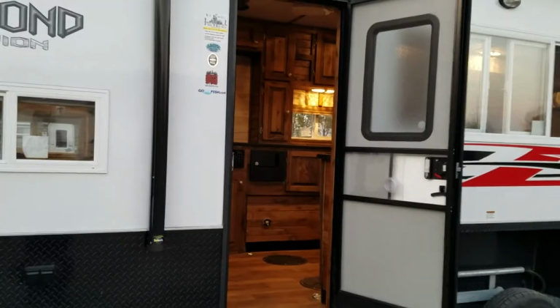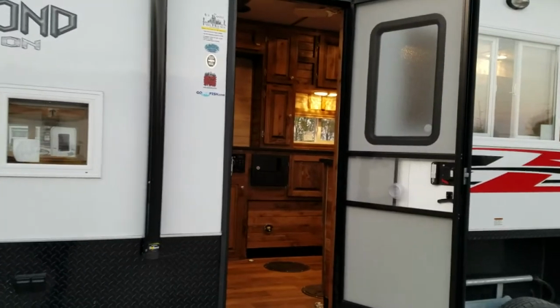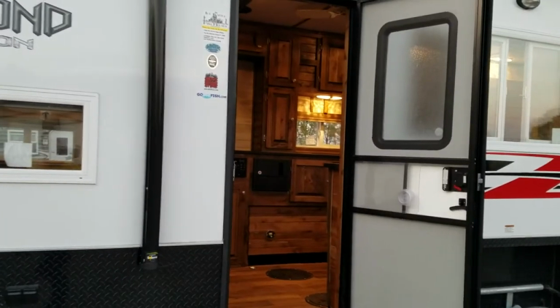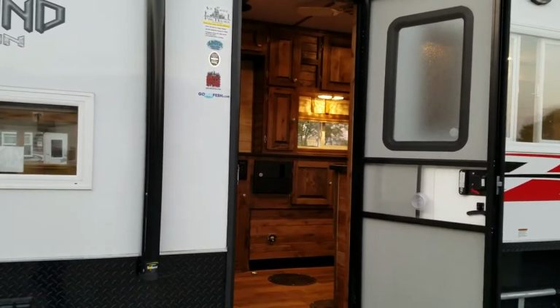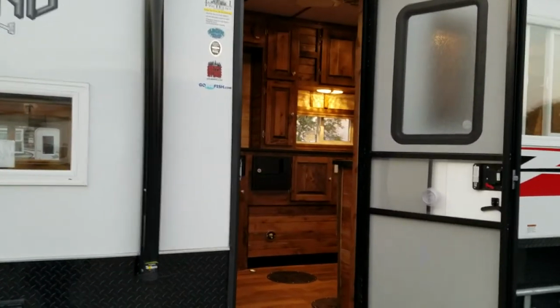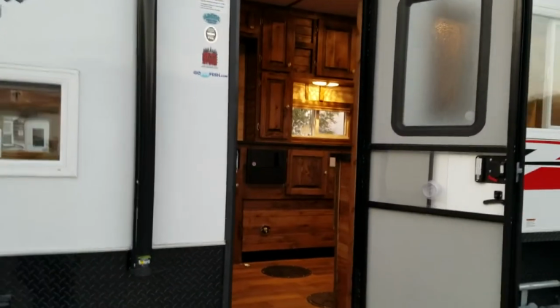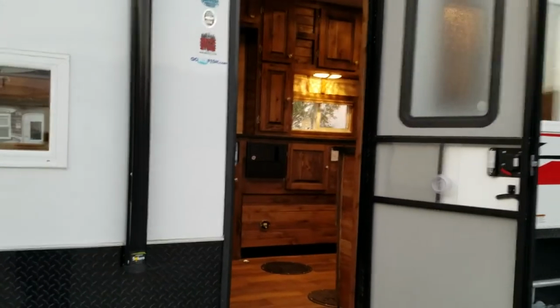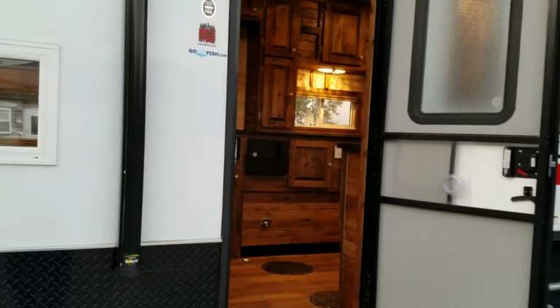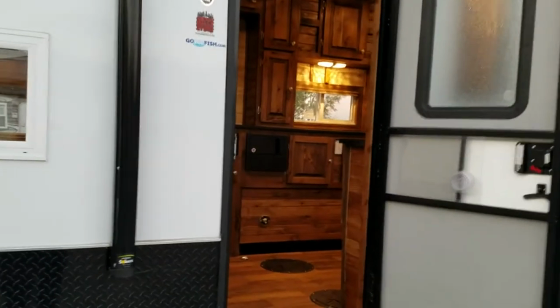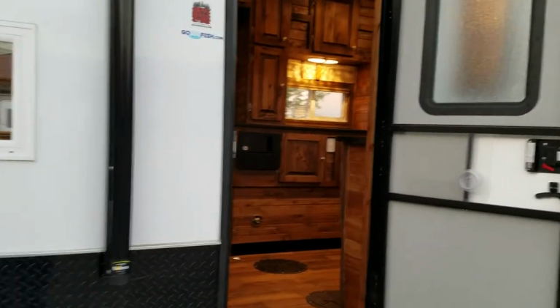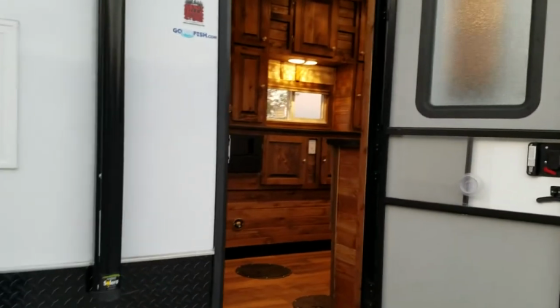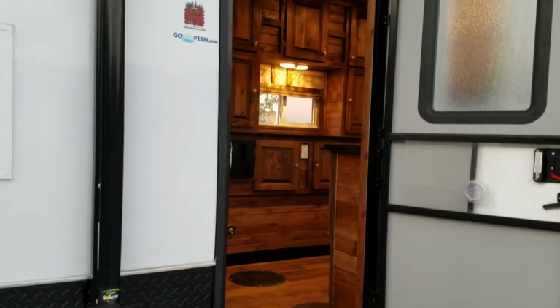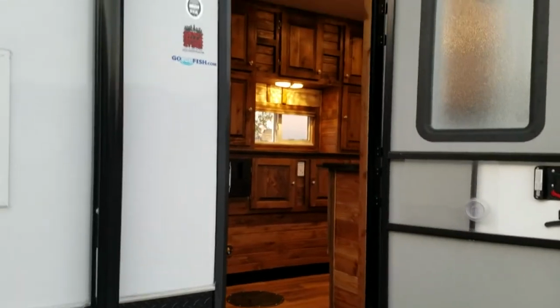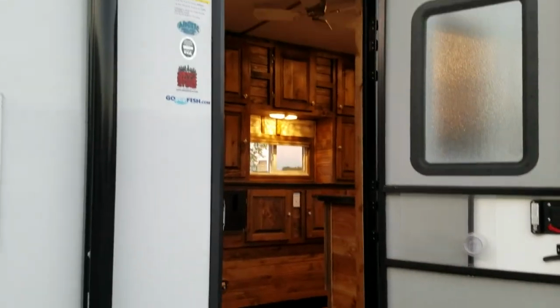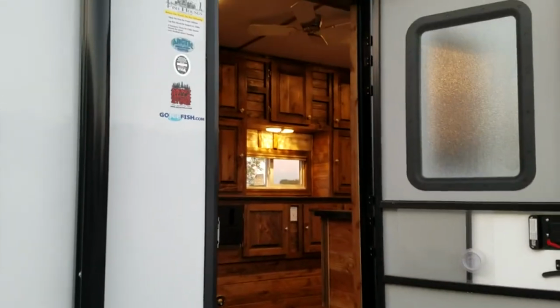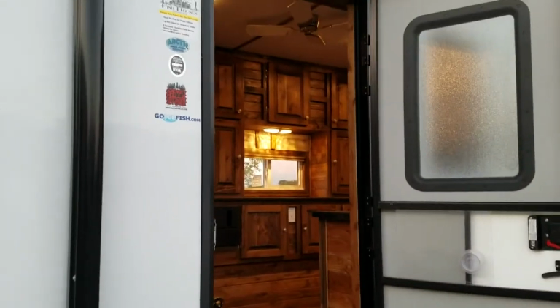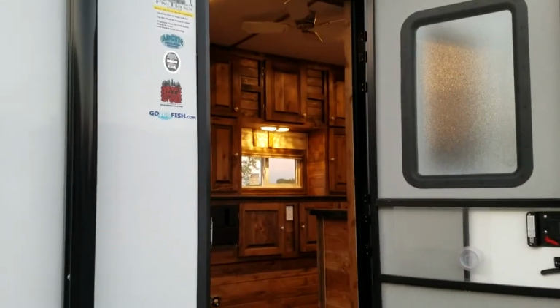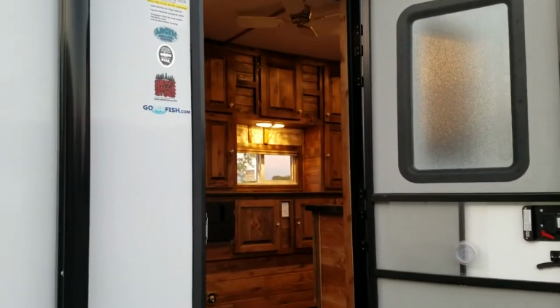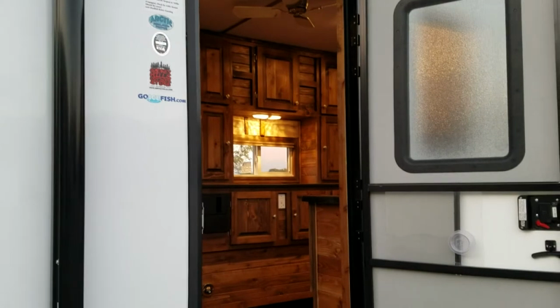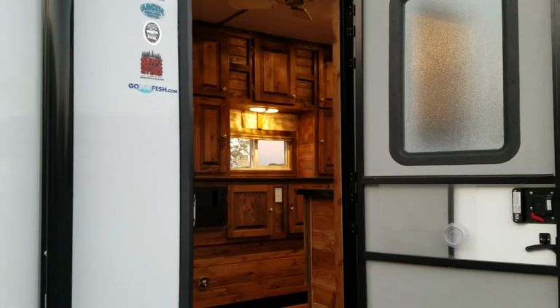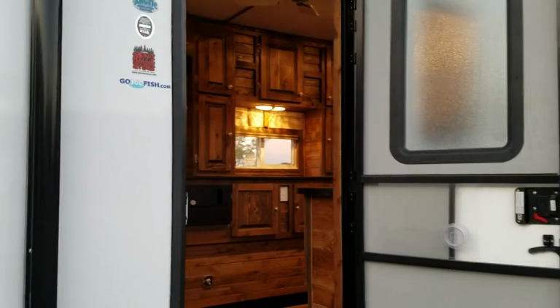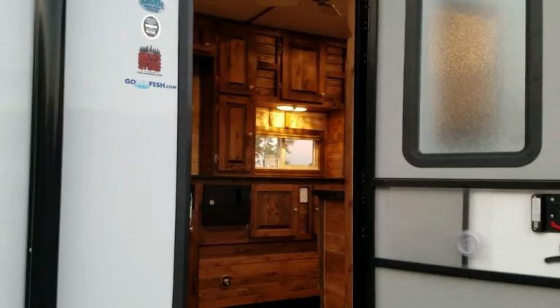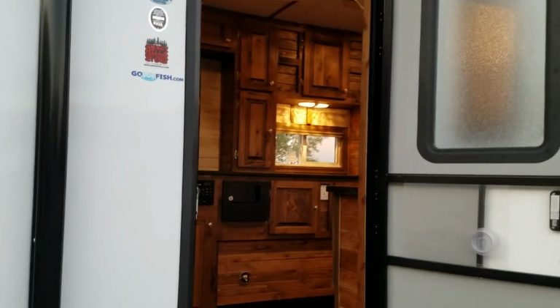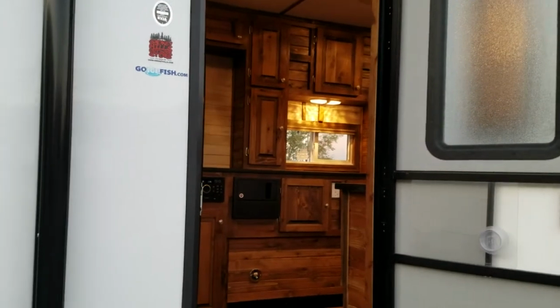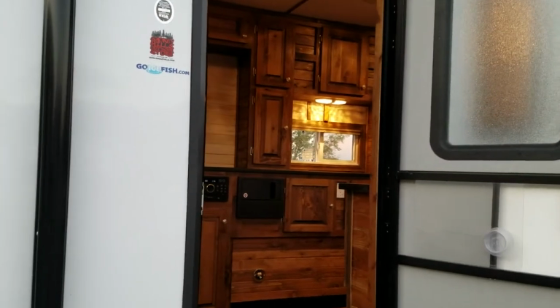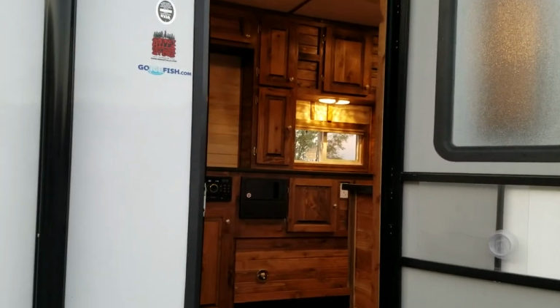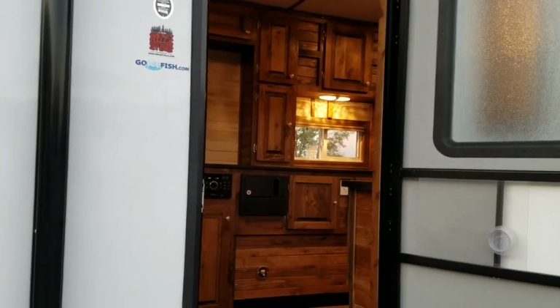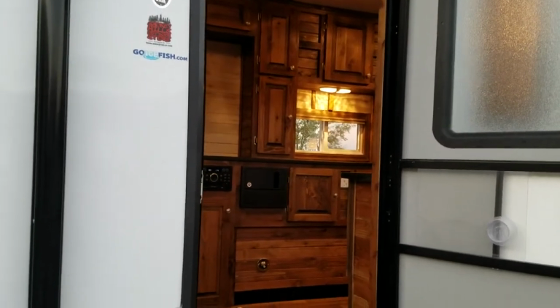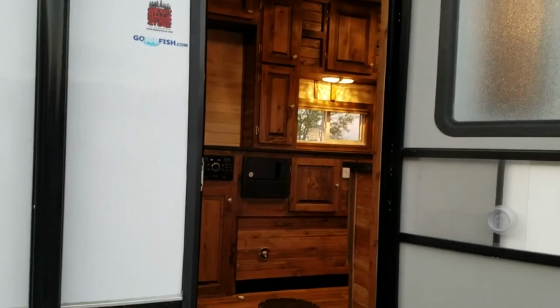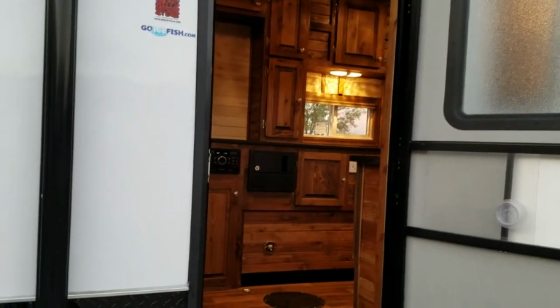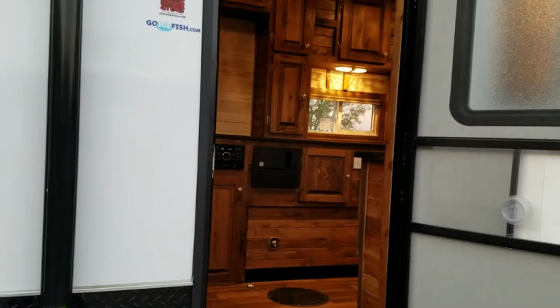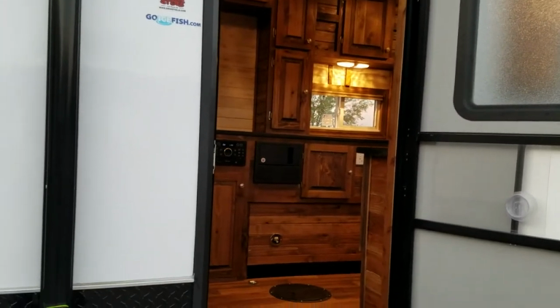Brand new 26 foot diamond edition — it's also a toy hauler. This house came to me fully cedar interior from the factory.